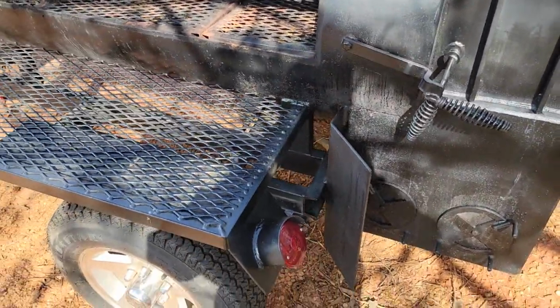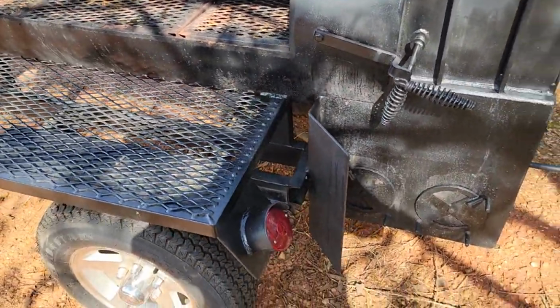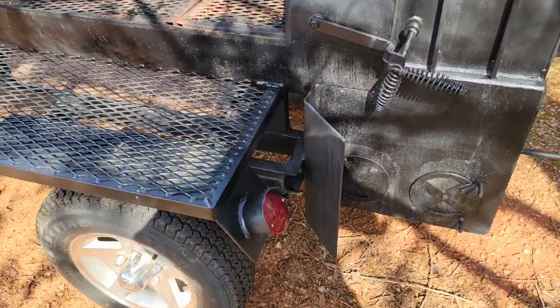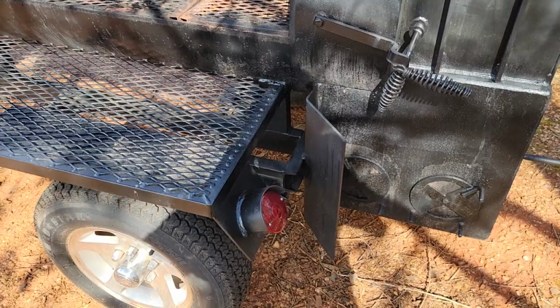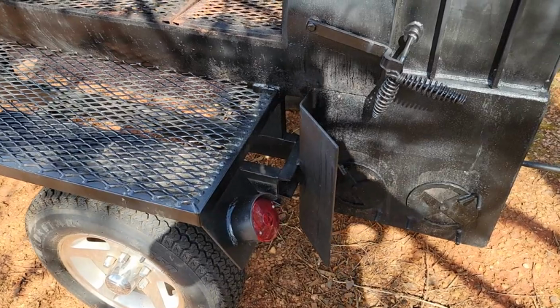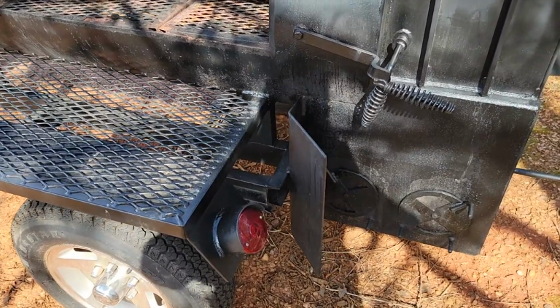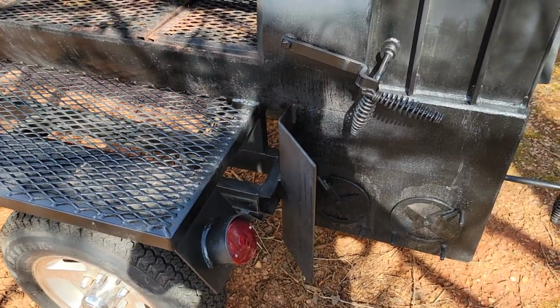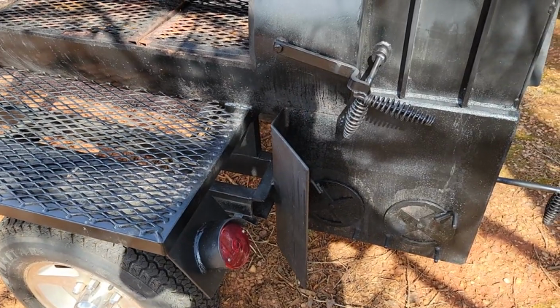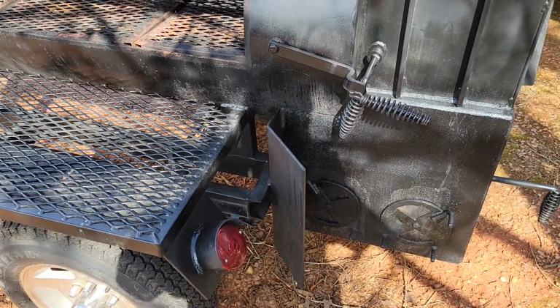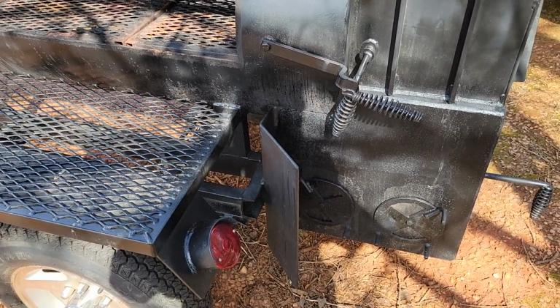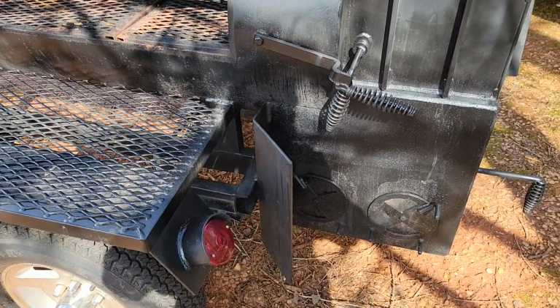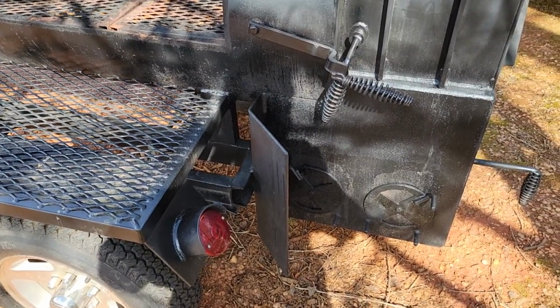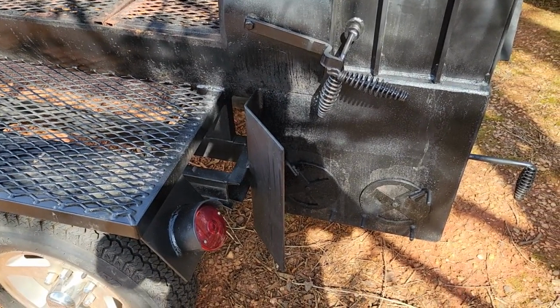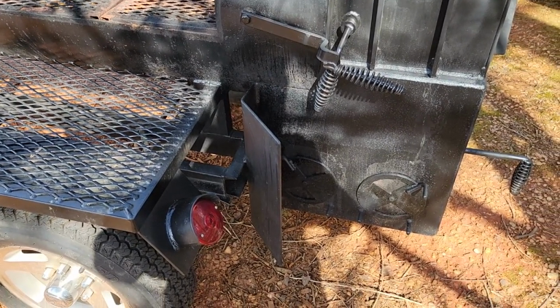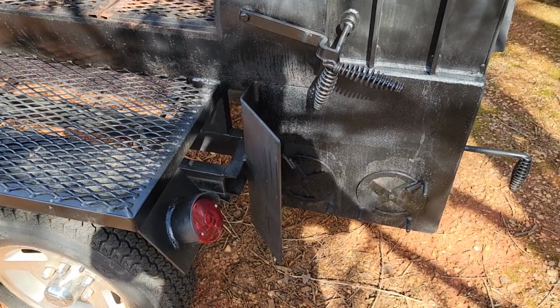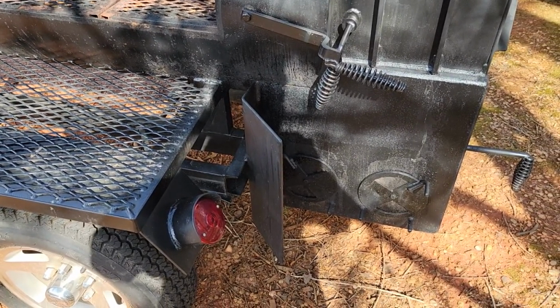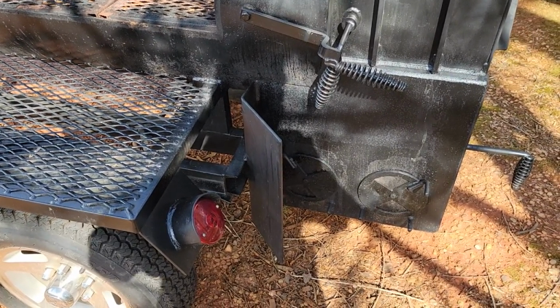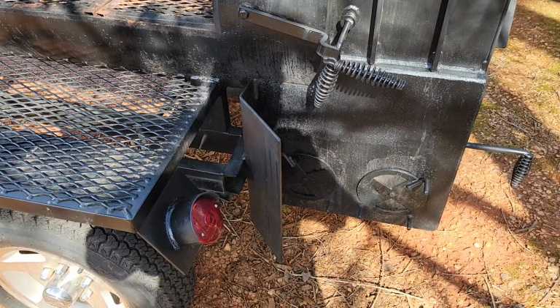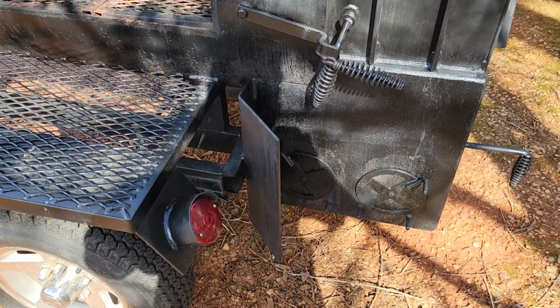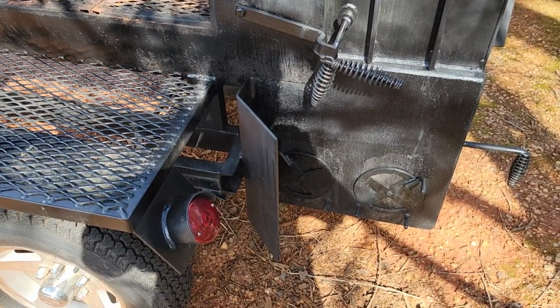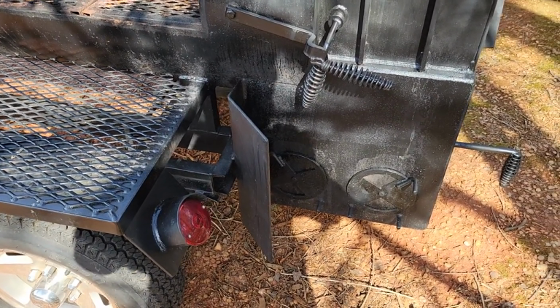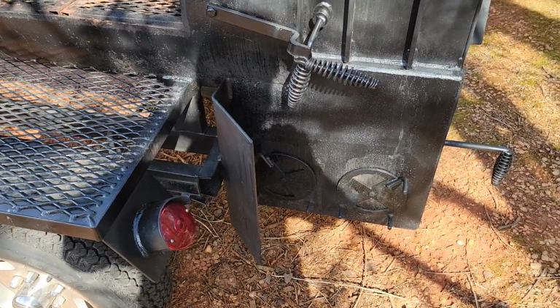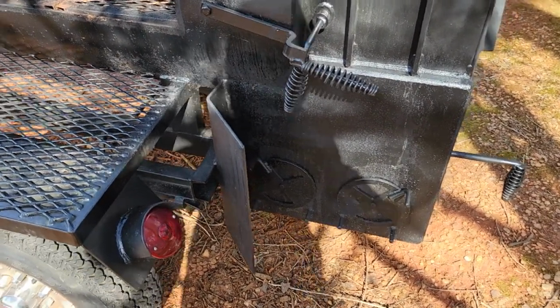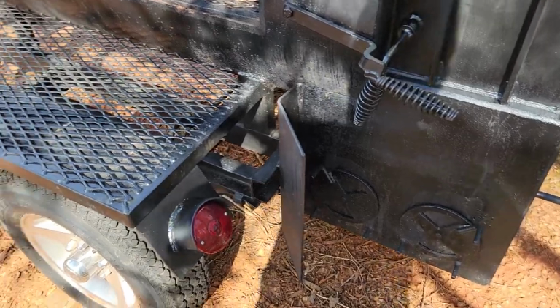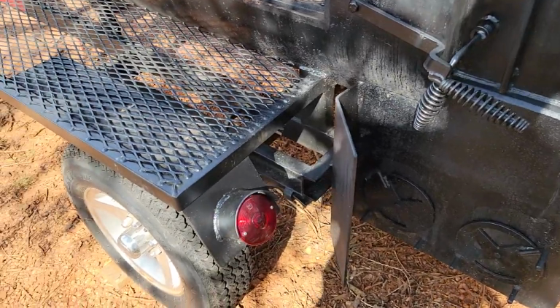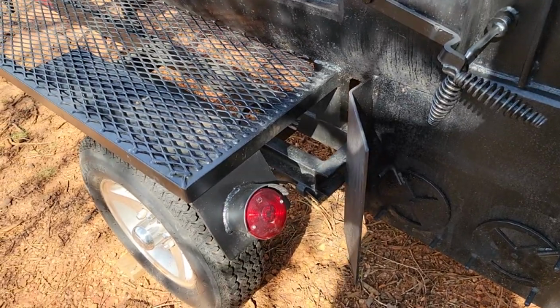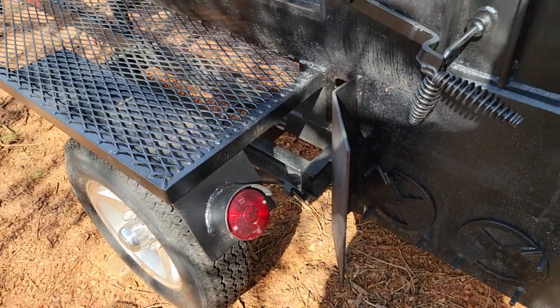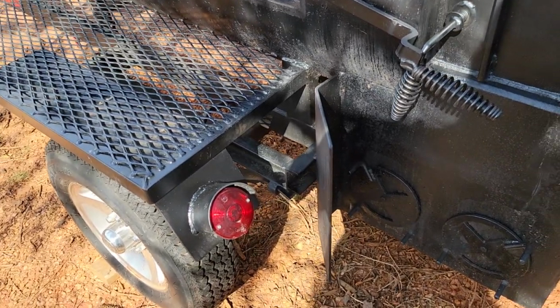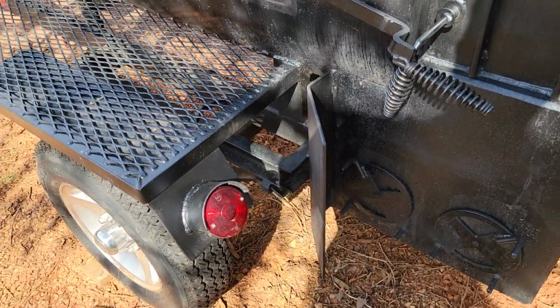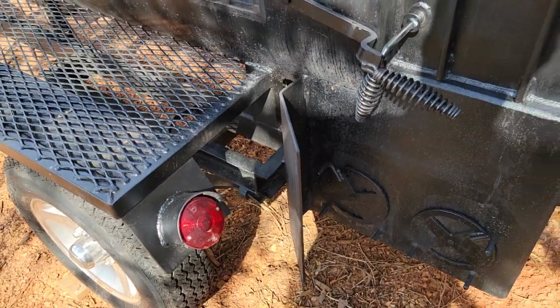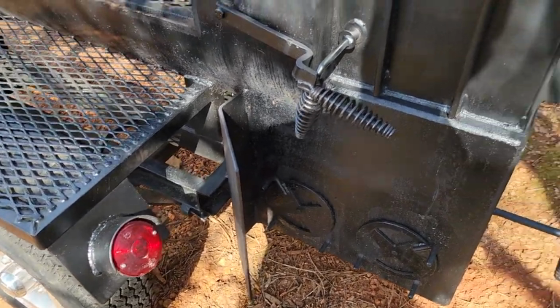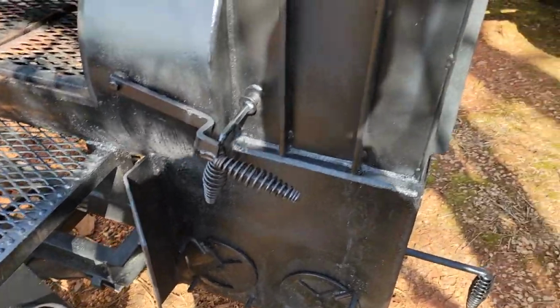Tail lights are enclosed in steel. Heat deflector plate from the firebox keeps the heat away from your tires.